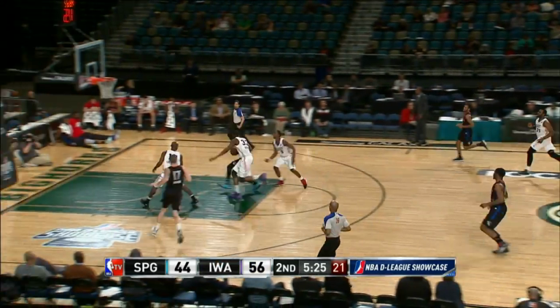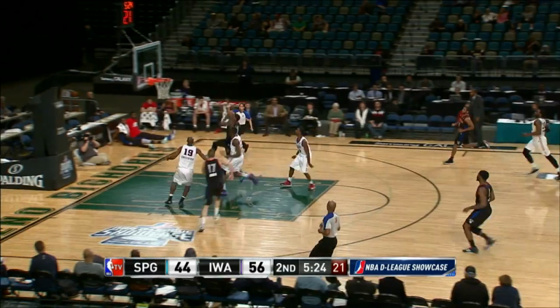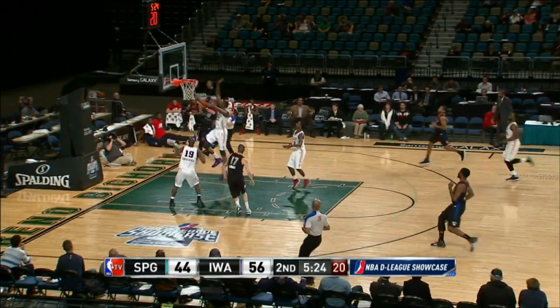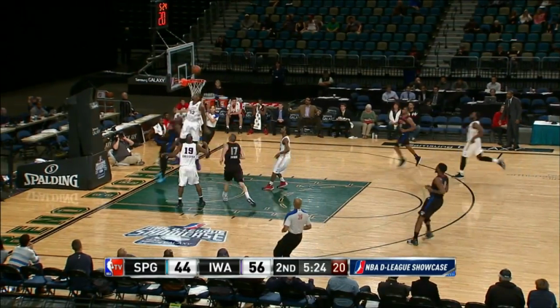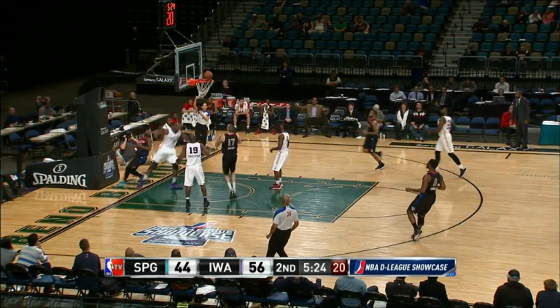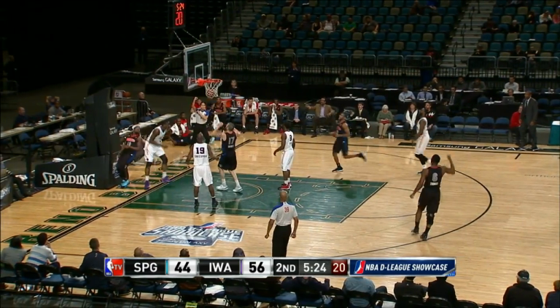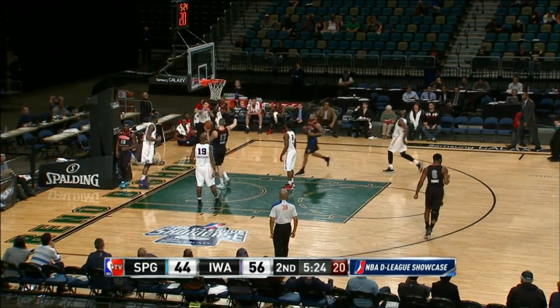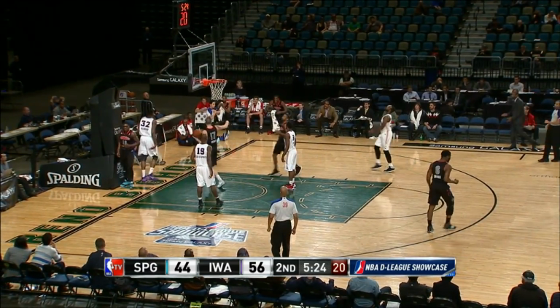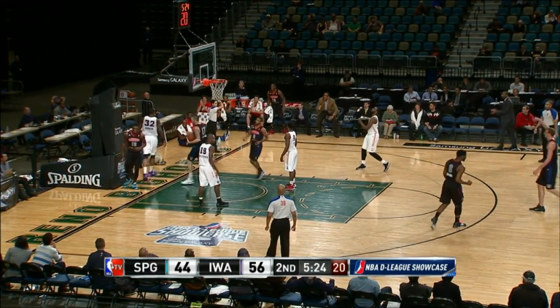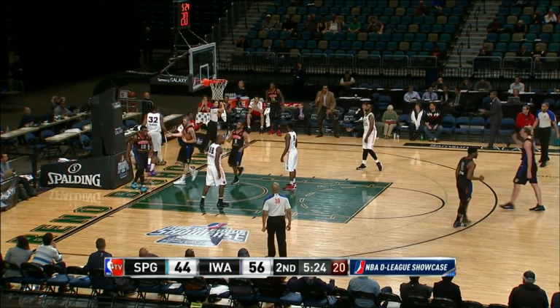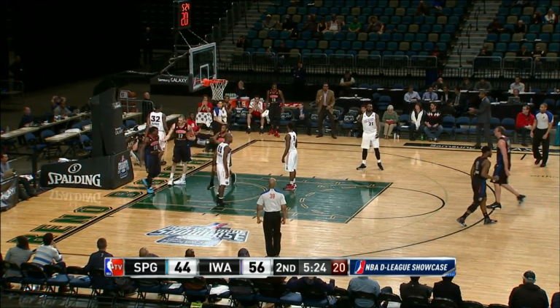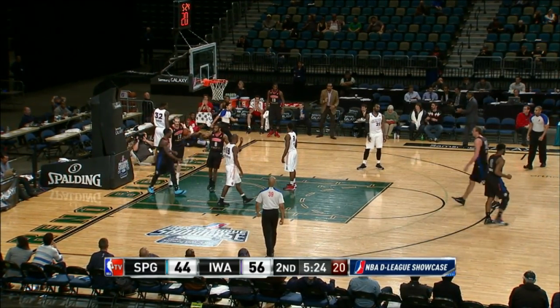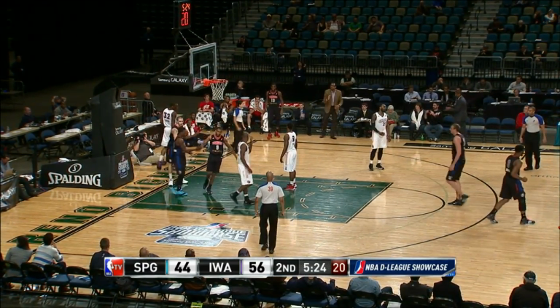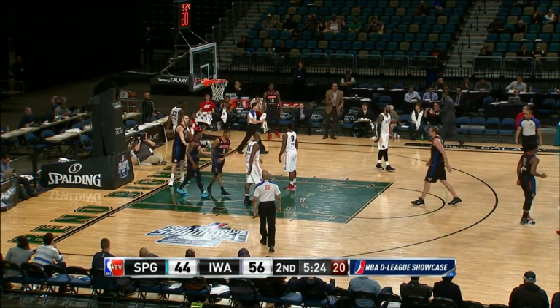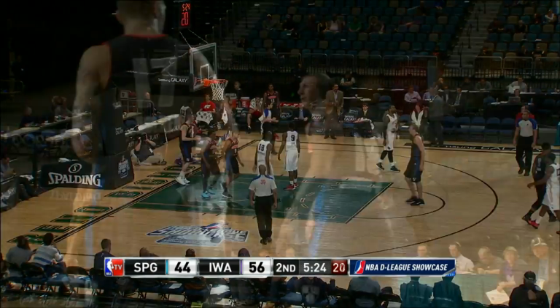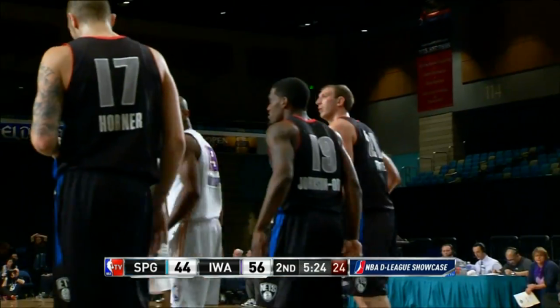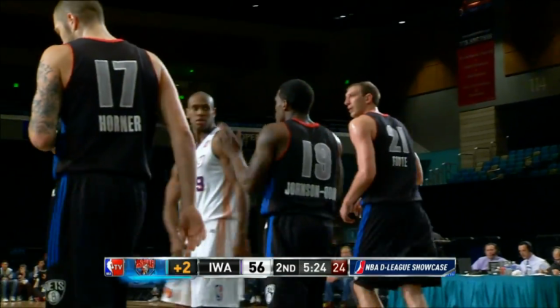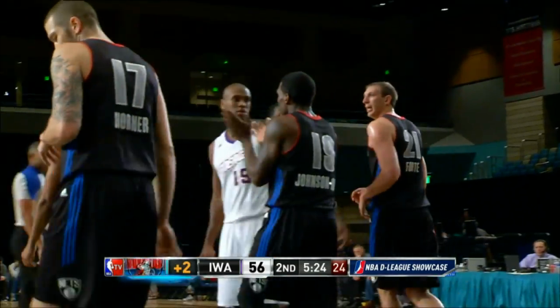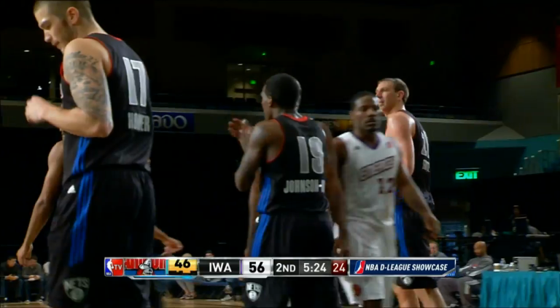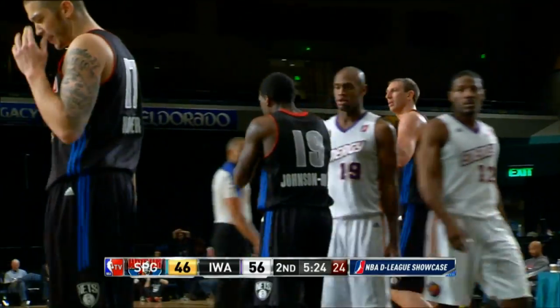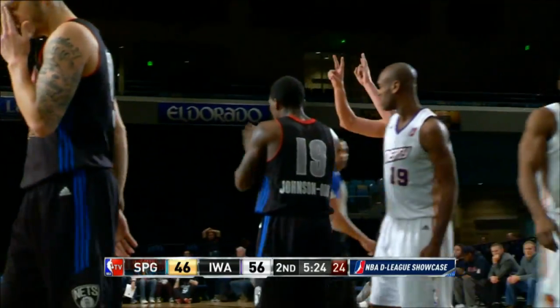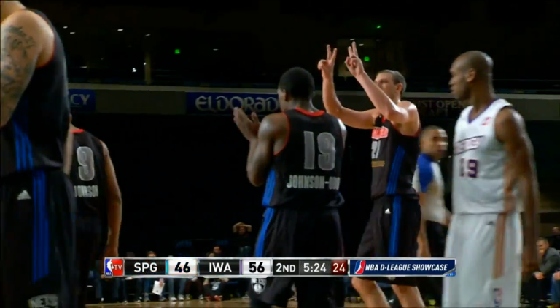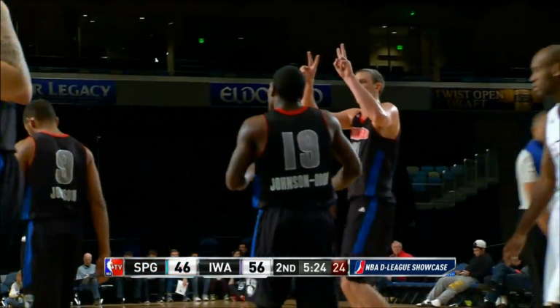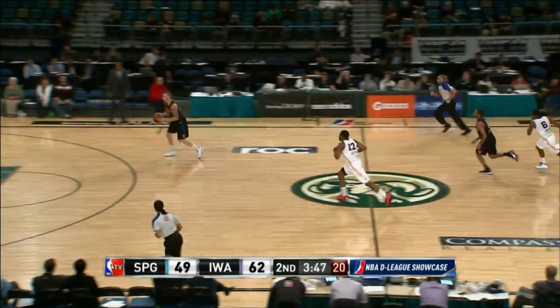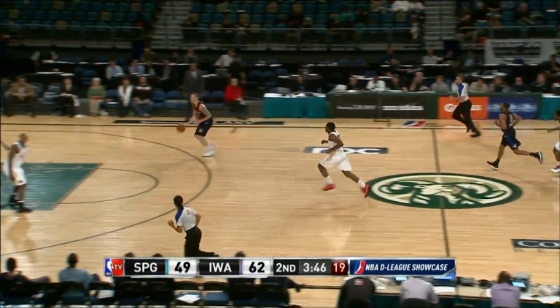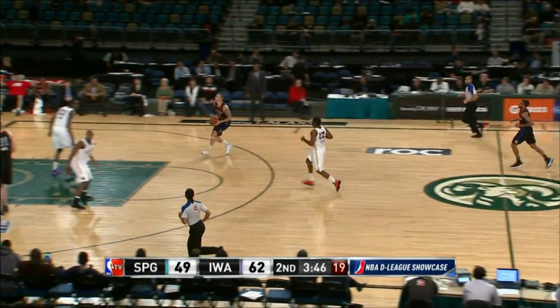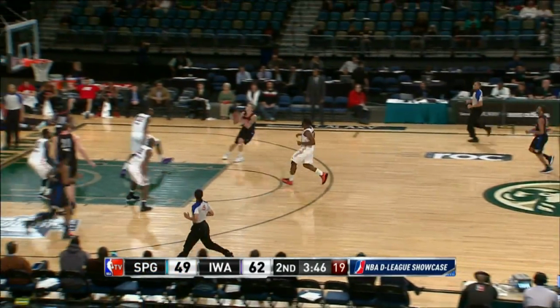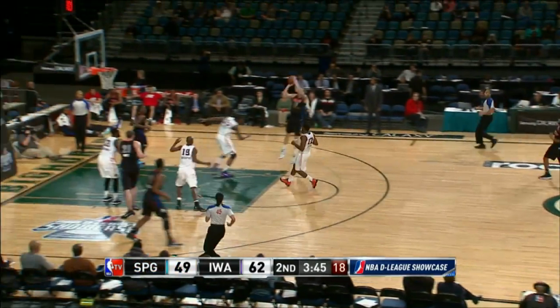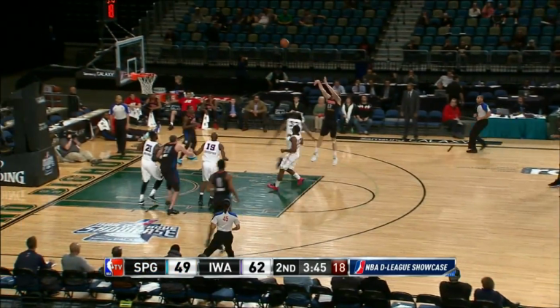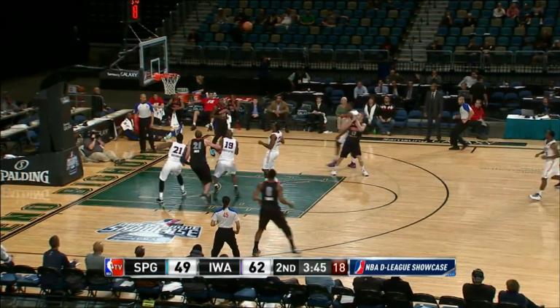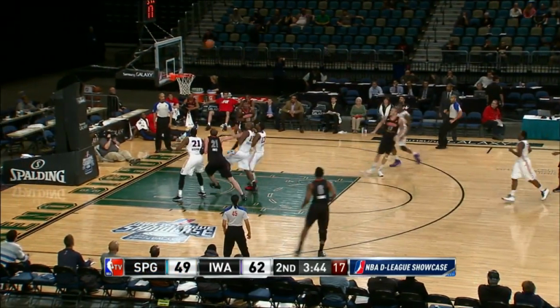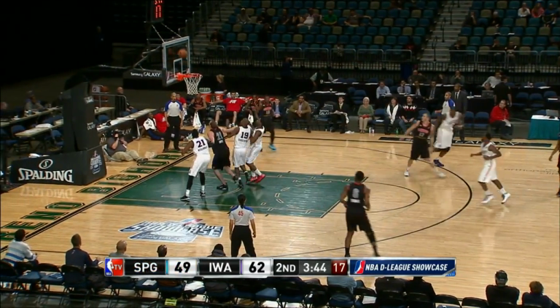Darius Johnson-Odom laying it in and drawing the foul. He's the first player in the showcase this week to go over 40 points, finishing with 41. Score at 56-47.